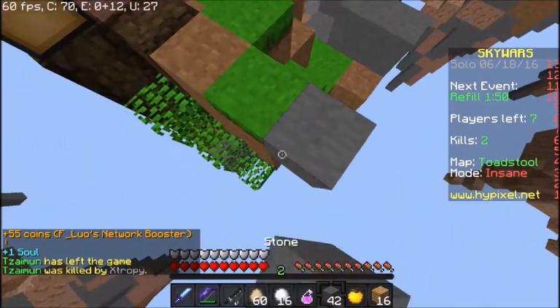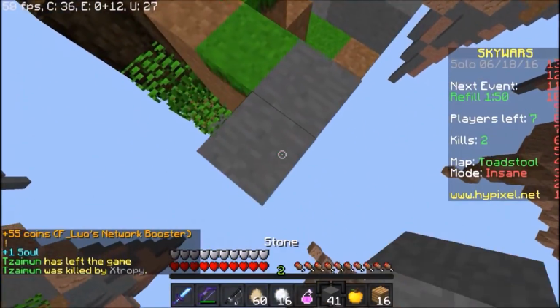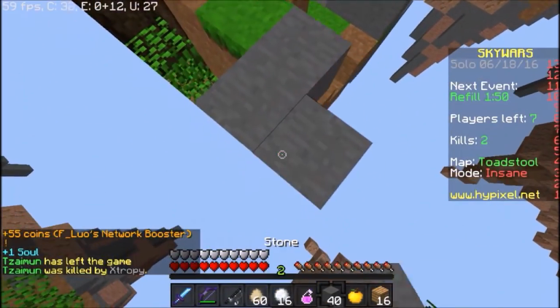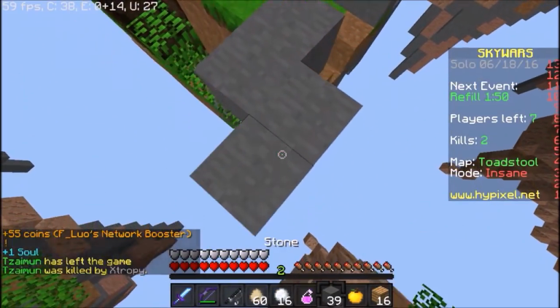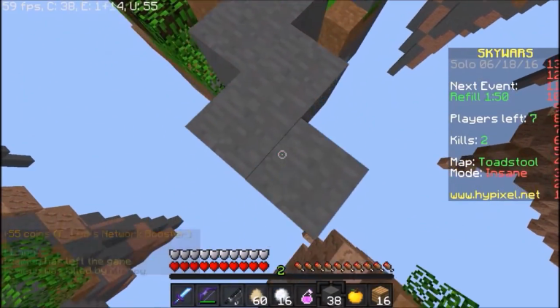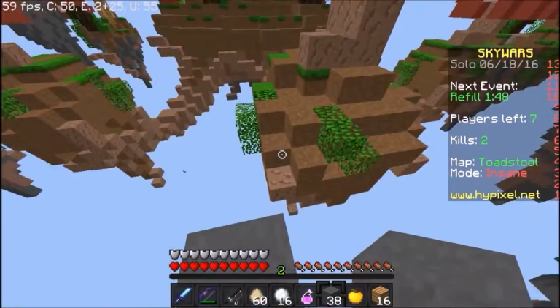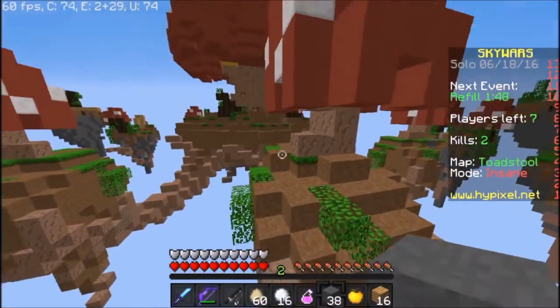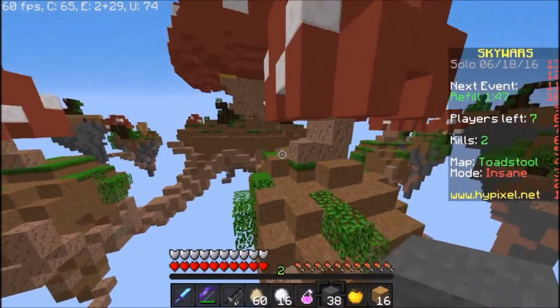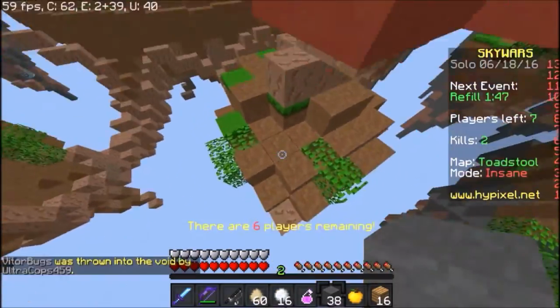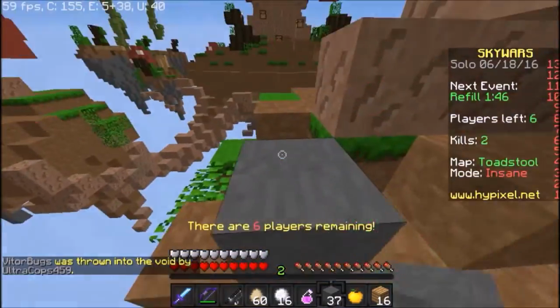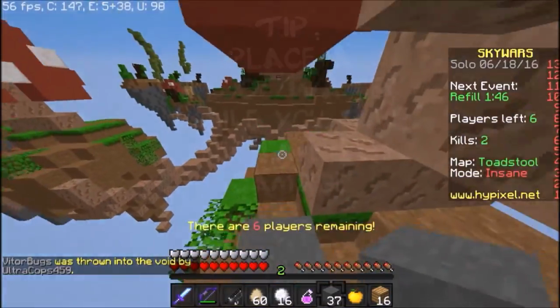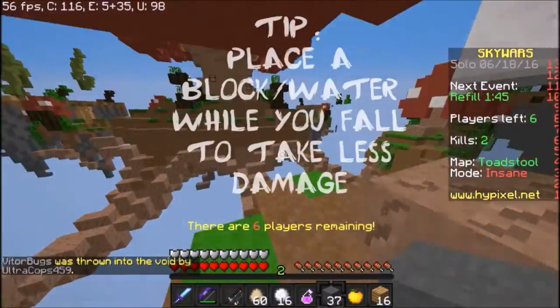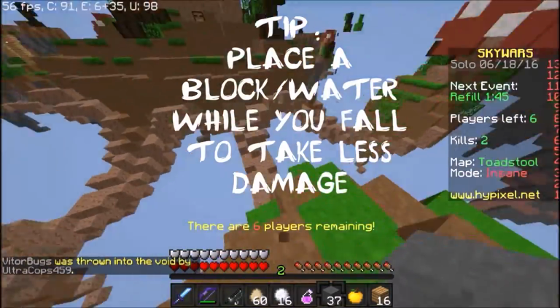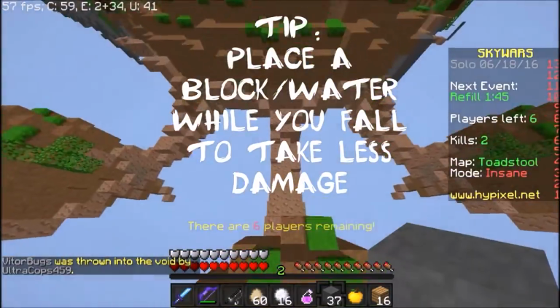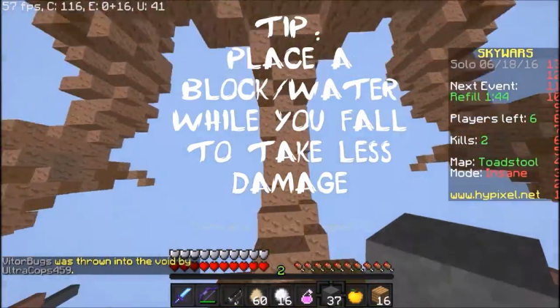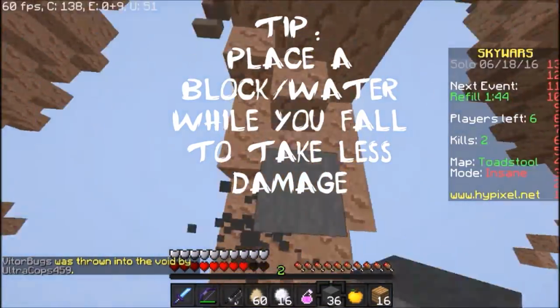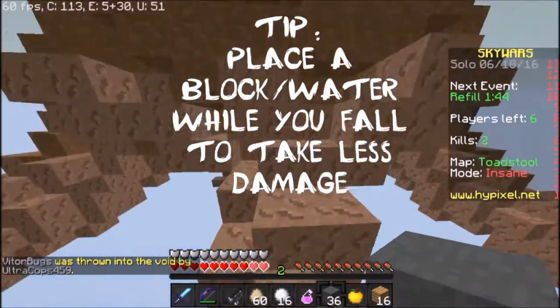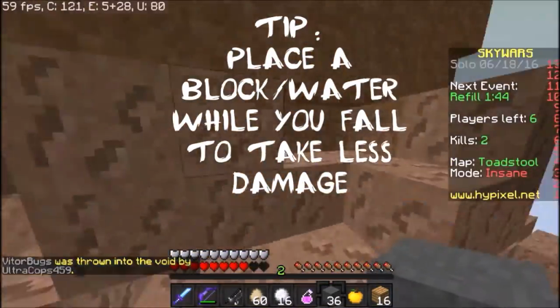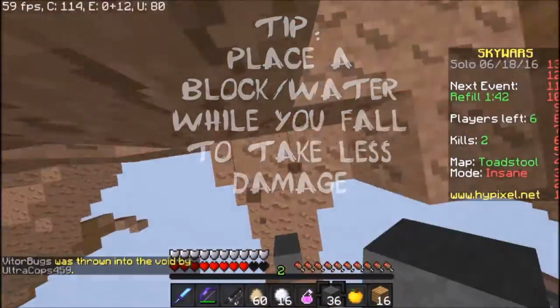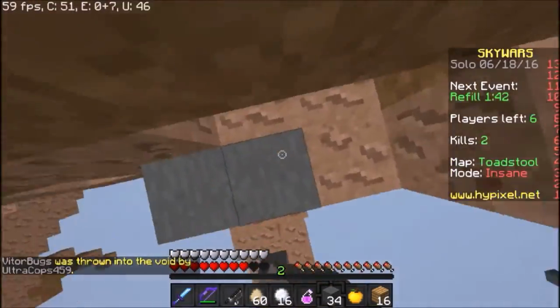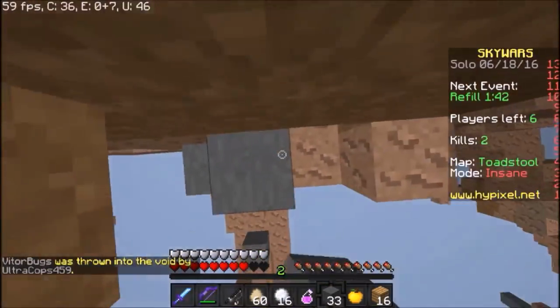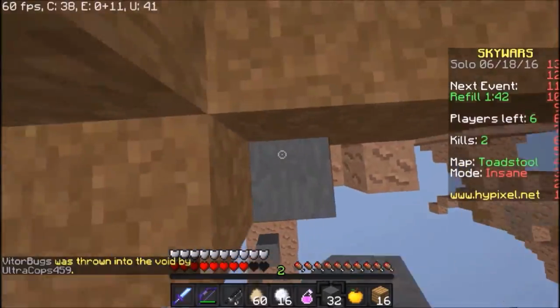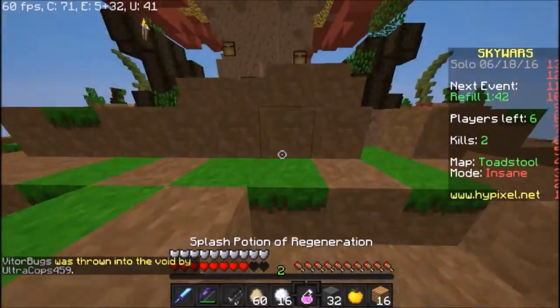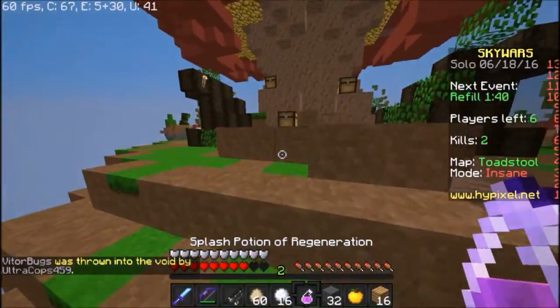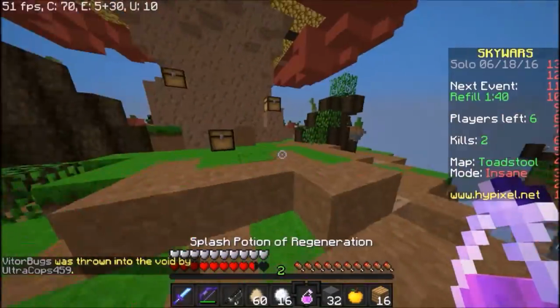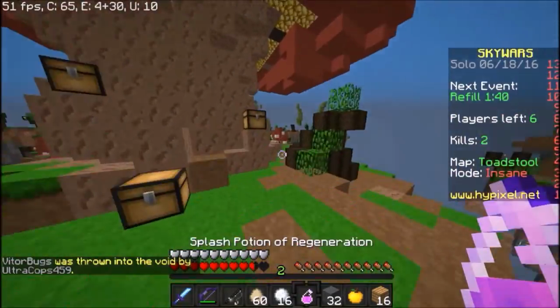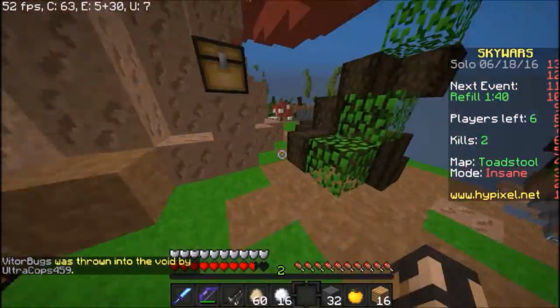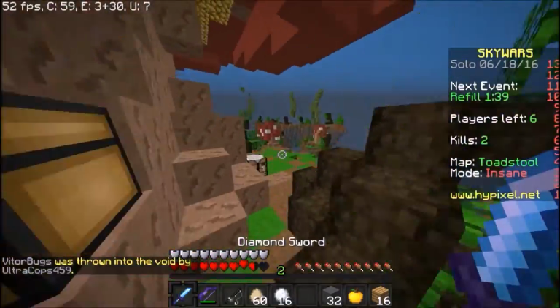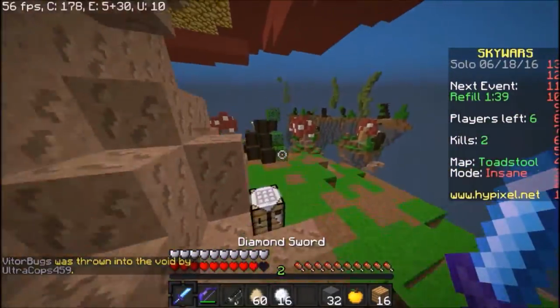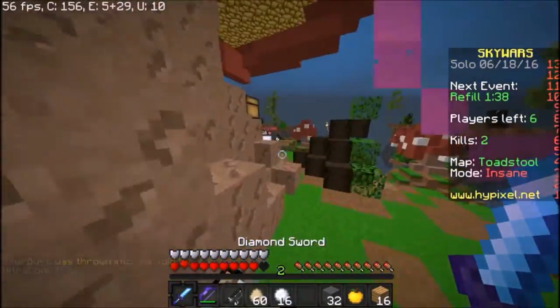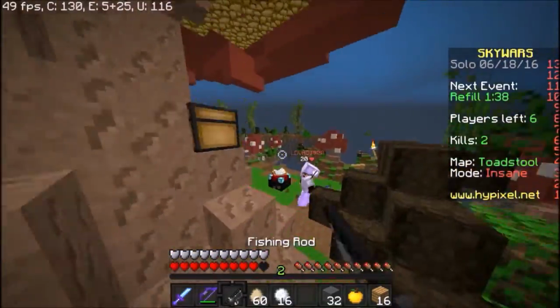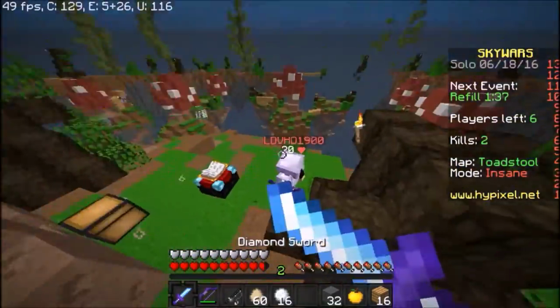Let's go to another tip — or more a trick. When you jump down, you can place a block or a water bucket to take less damage. Because you take less damage, you have more health to fight your opponents. This really helps.